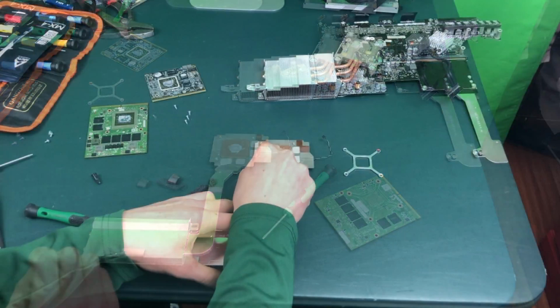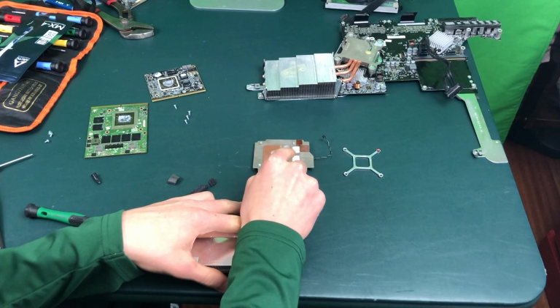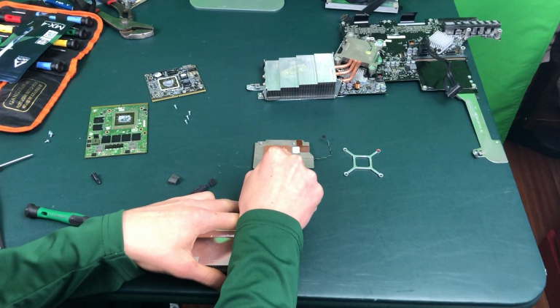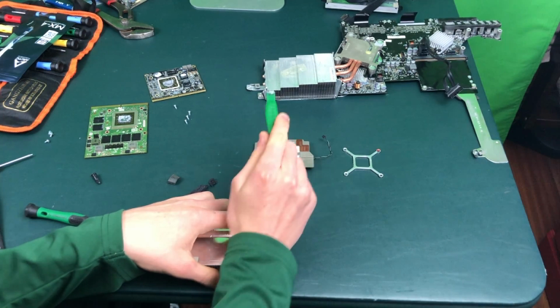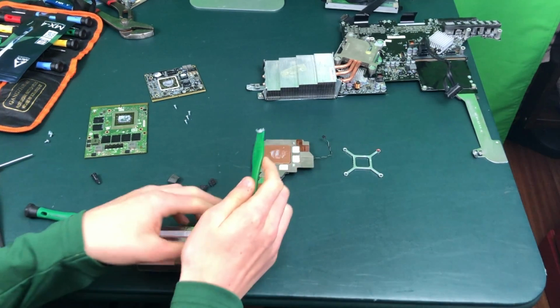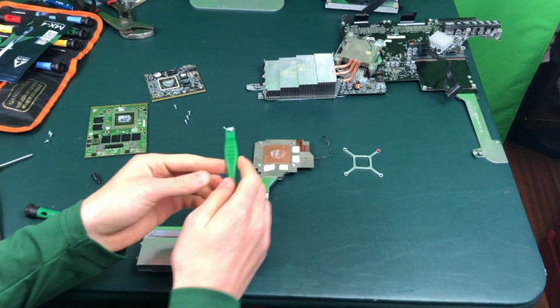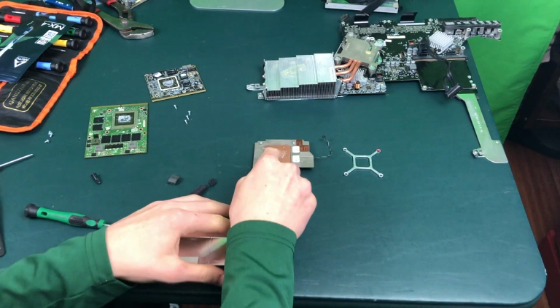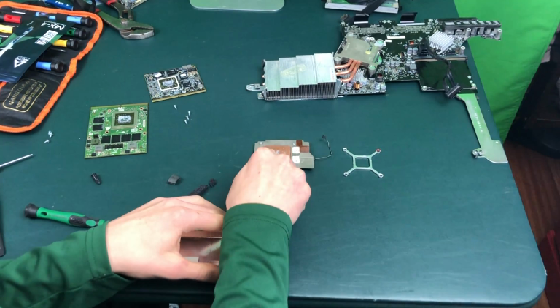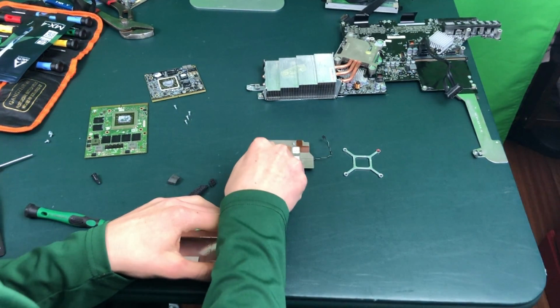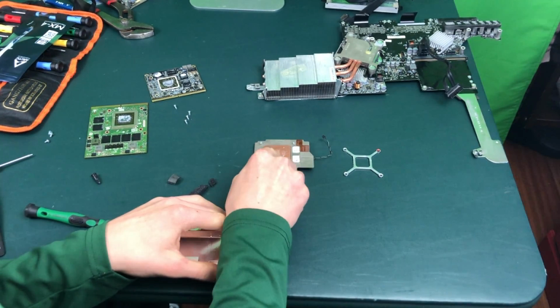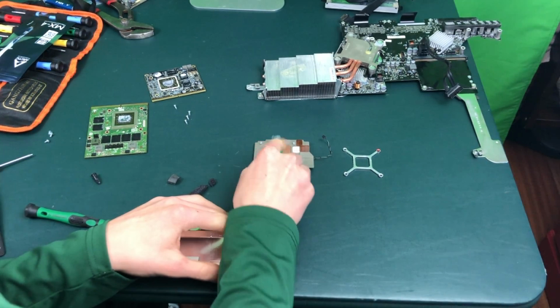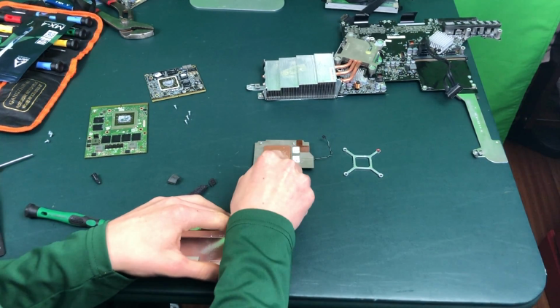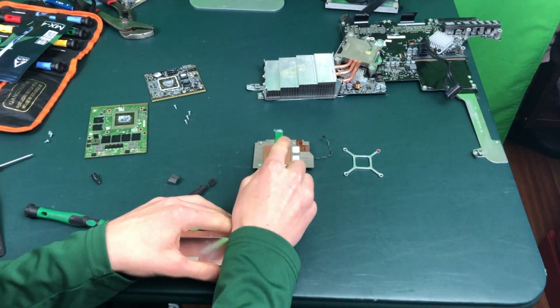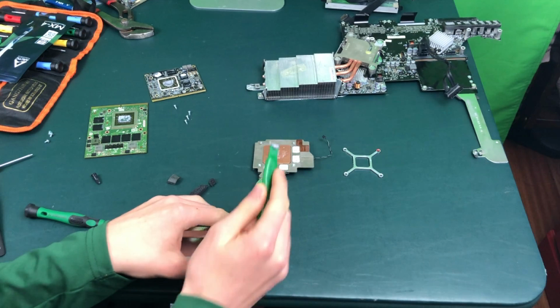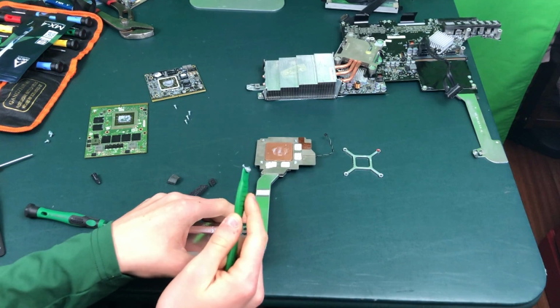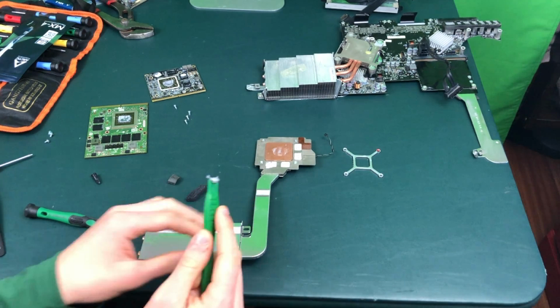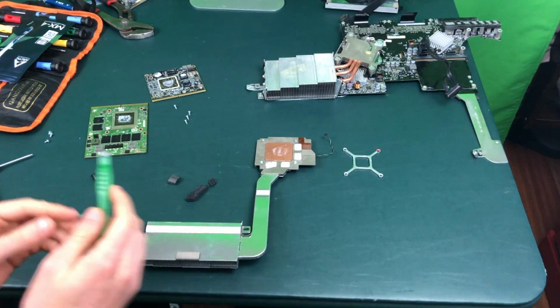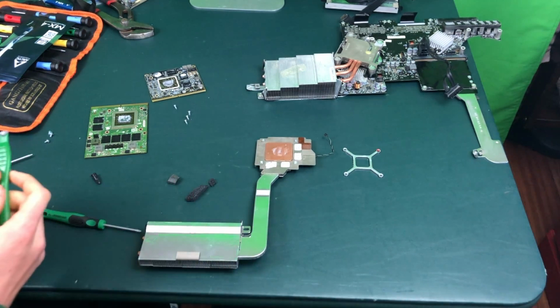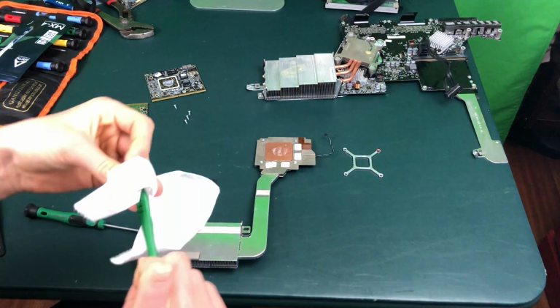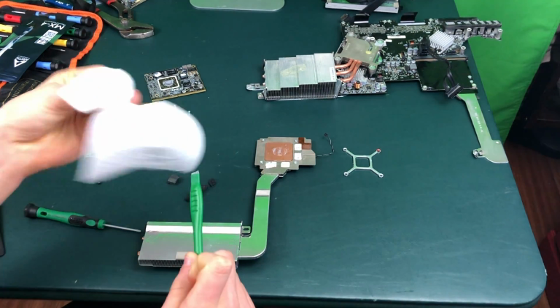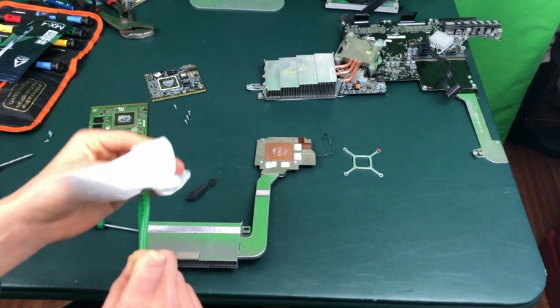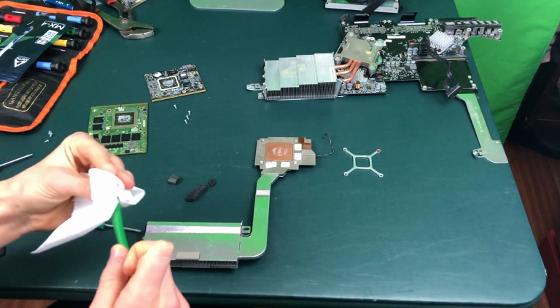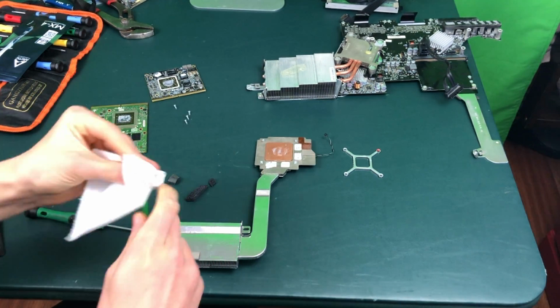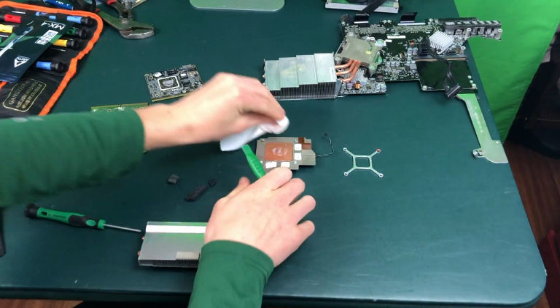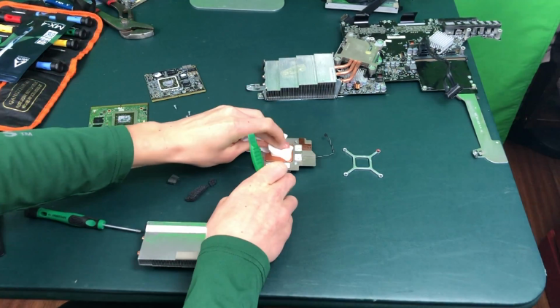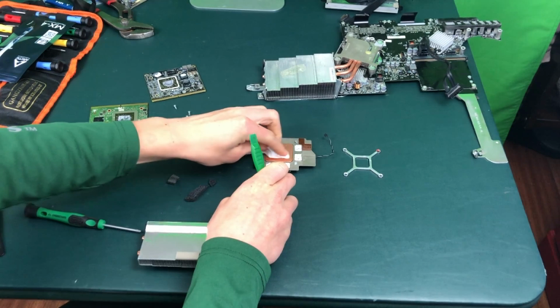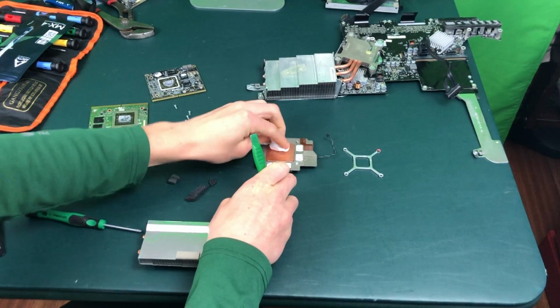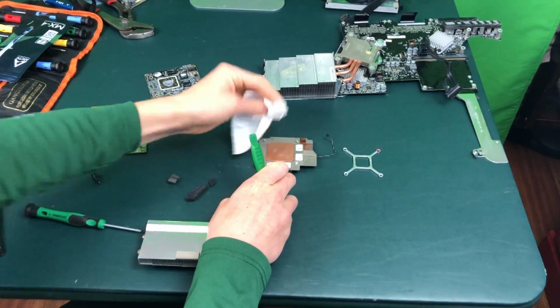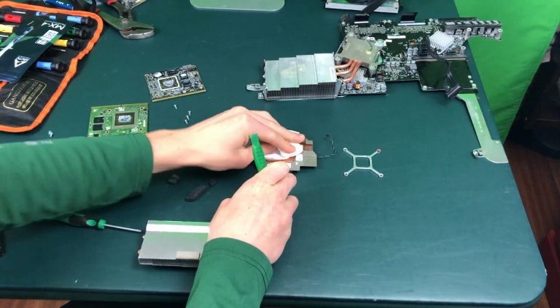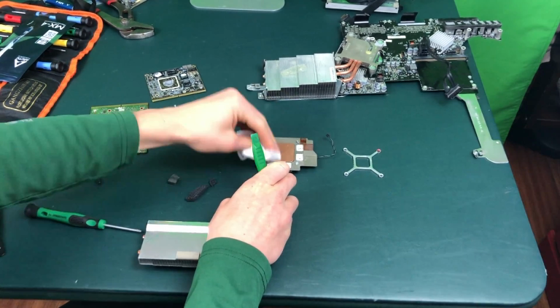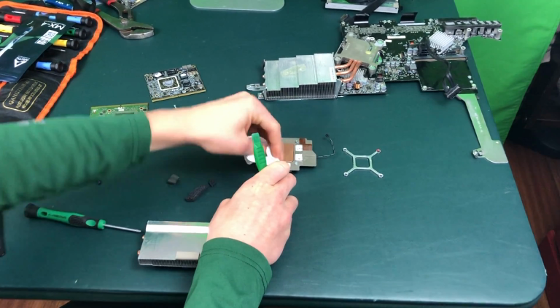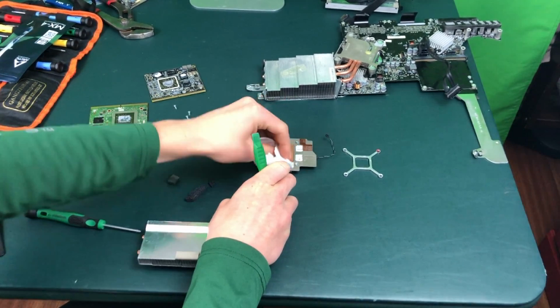It will also be a good idea to go ahead and scrape the old thermal paste off of the heat sink as good as you can — just try to get as much of the old thermal paste off the heat sink as you can.